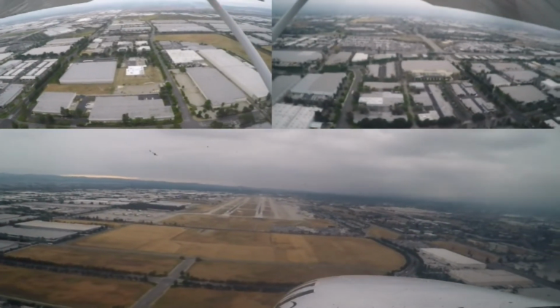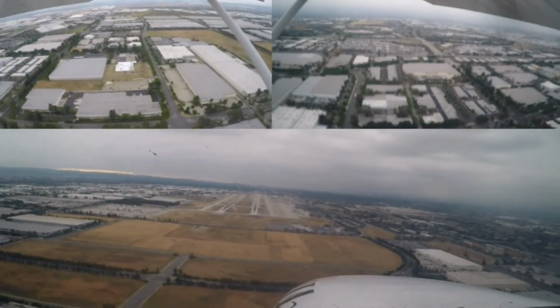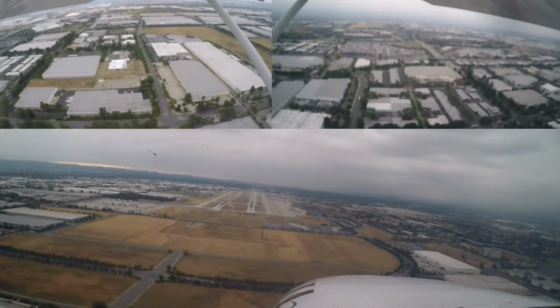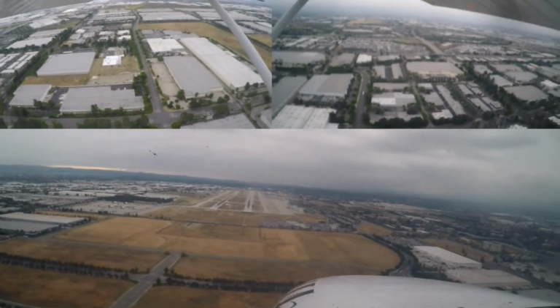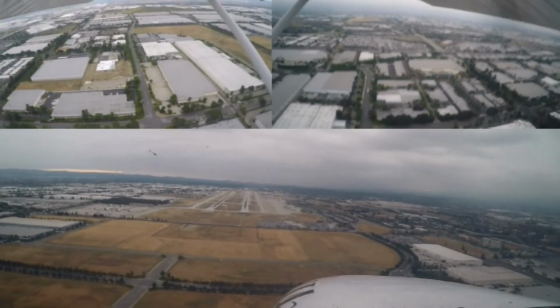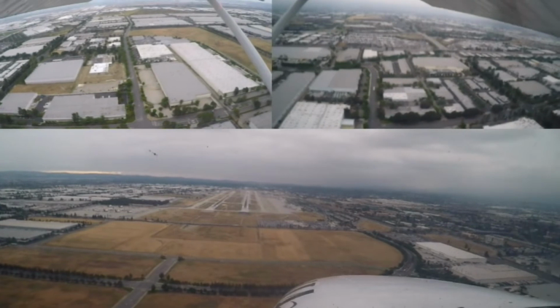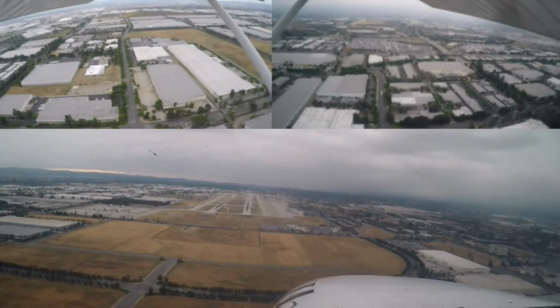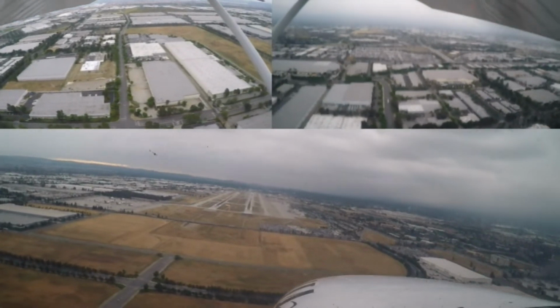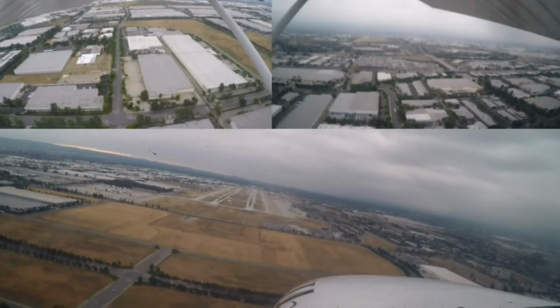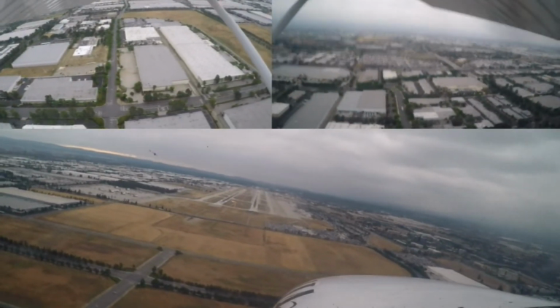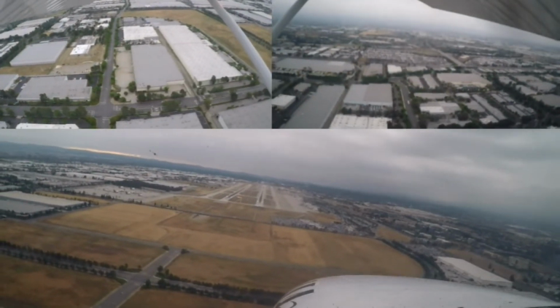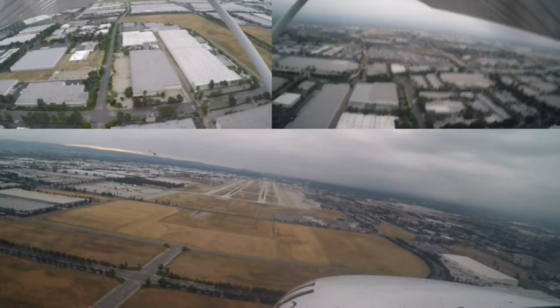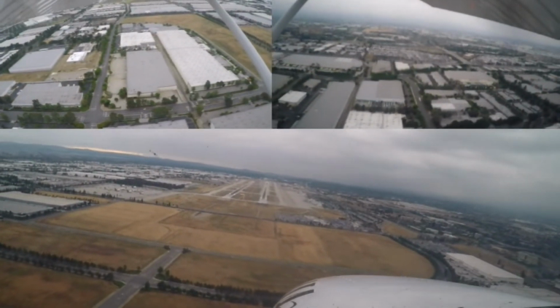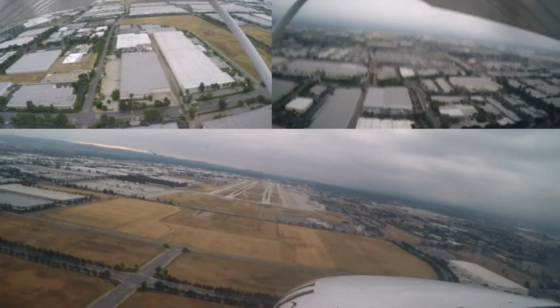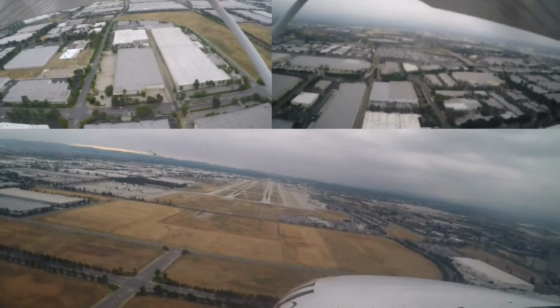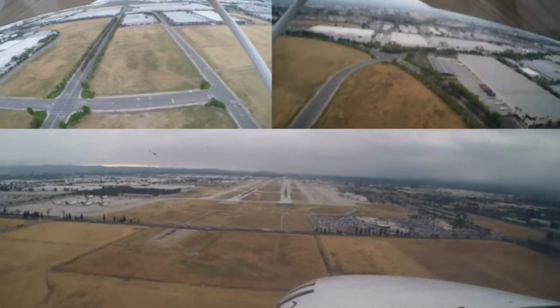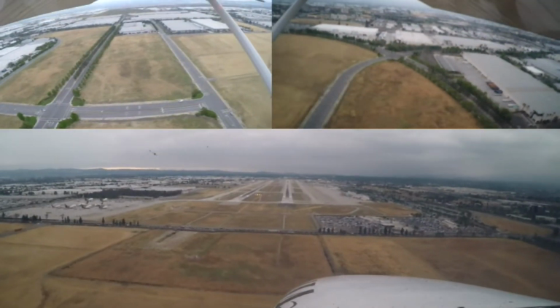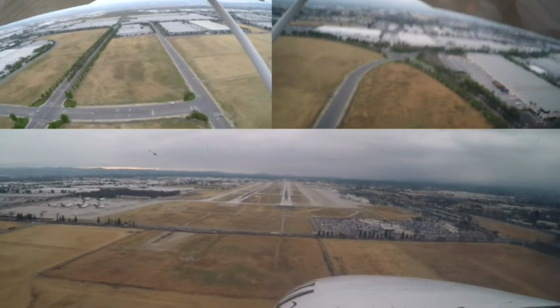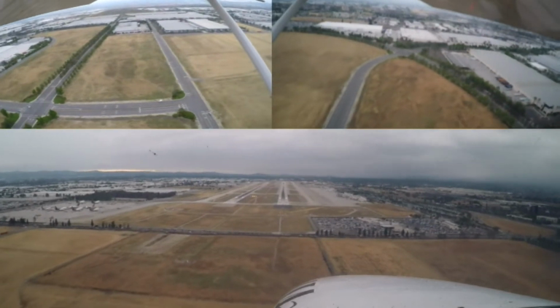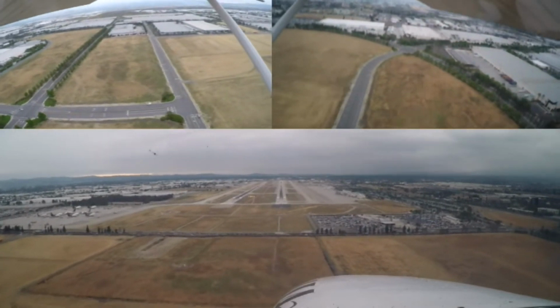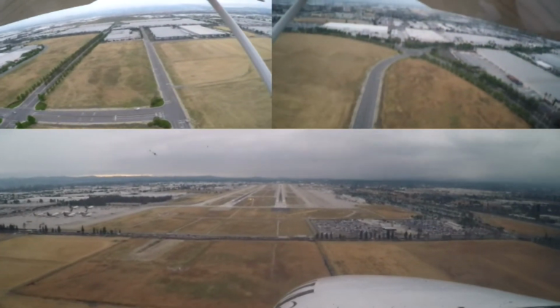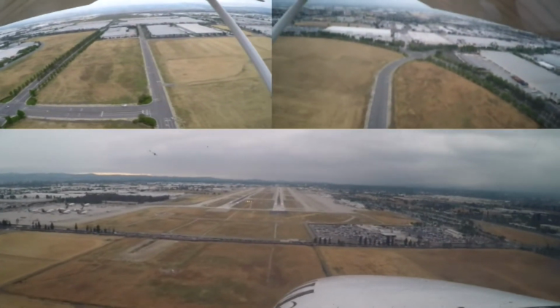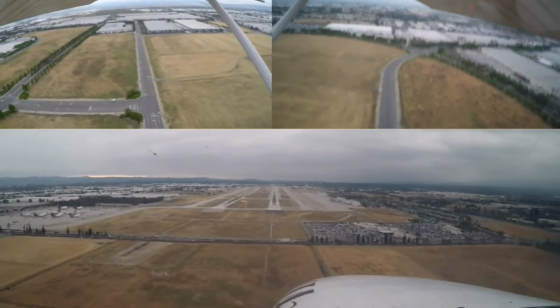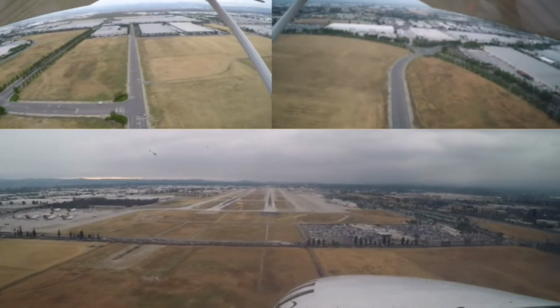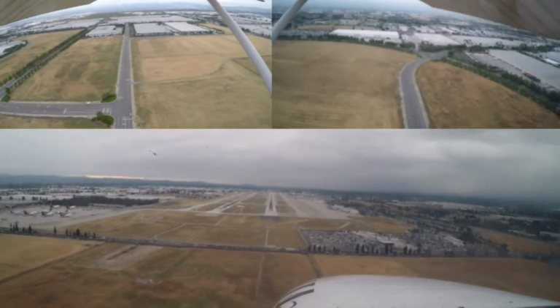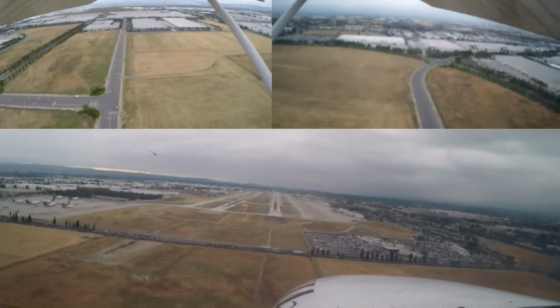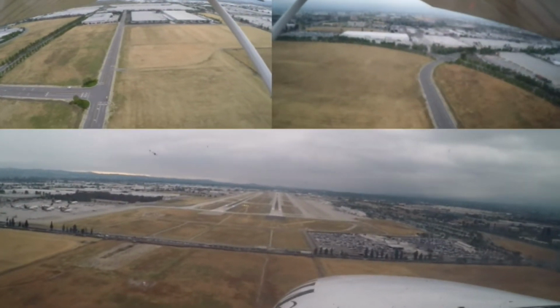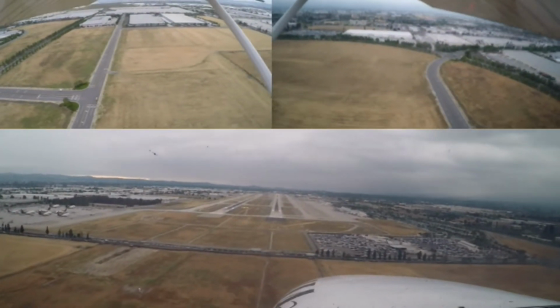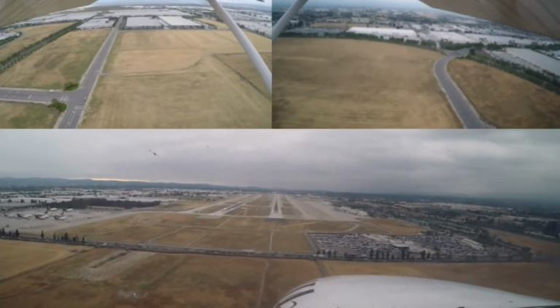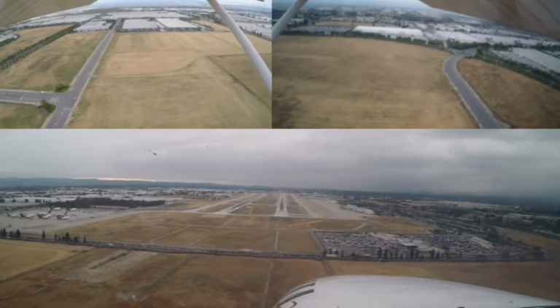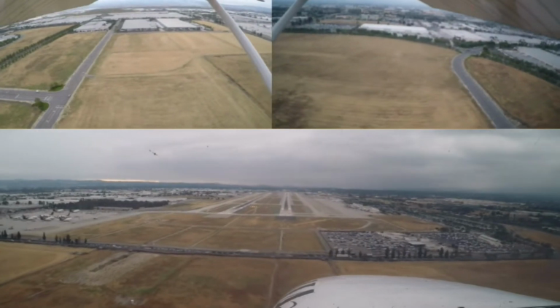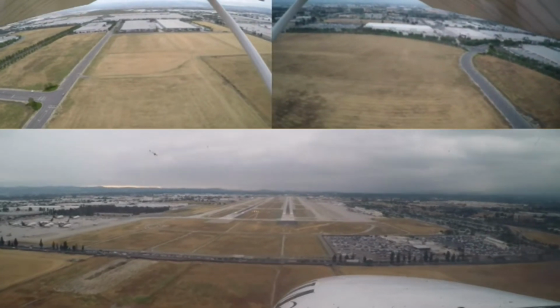Okay, right turn on Kilo and hold short 26R, SW 440. Got the miles going, nice. 65, all the way — runway is clear. Southwest is holding for us.